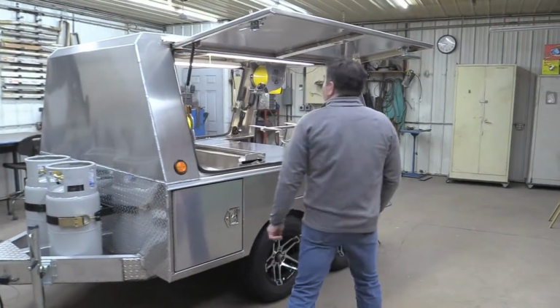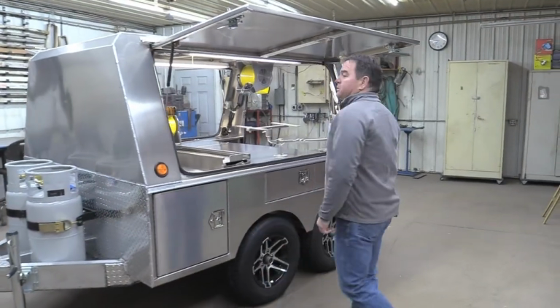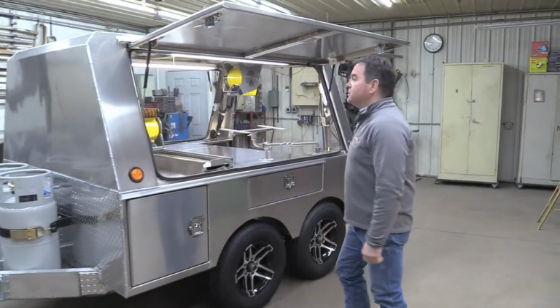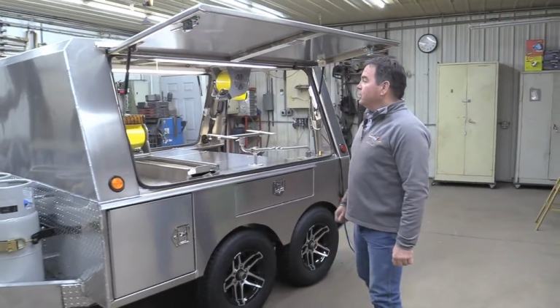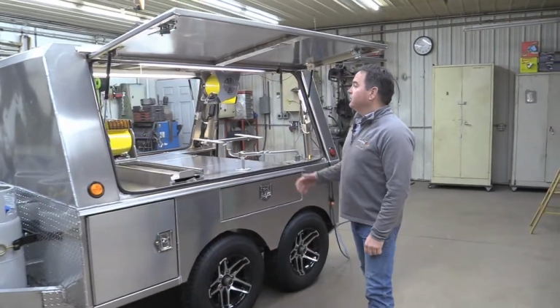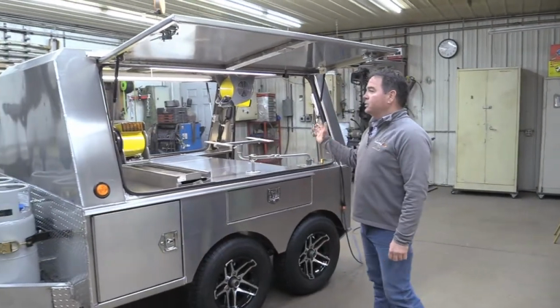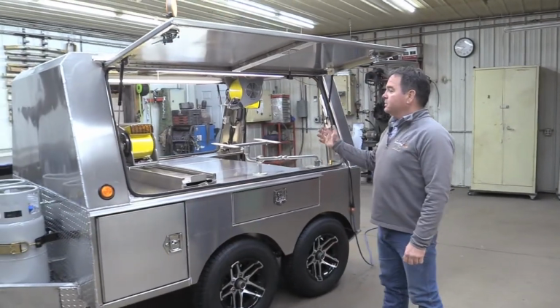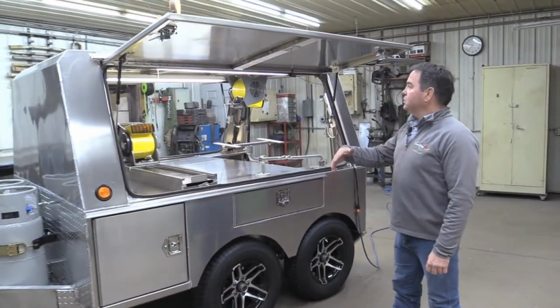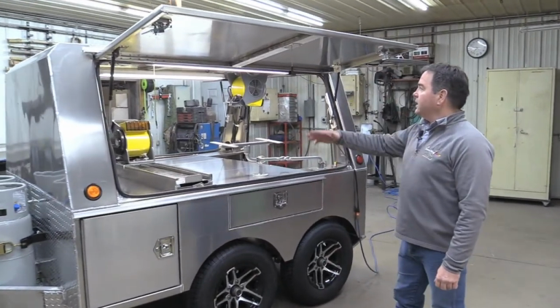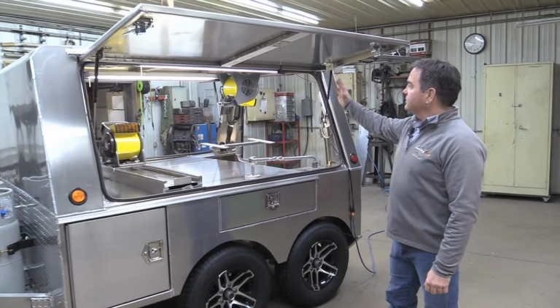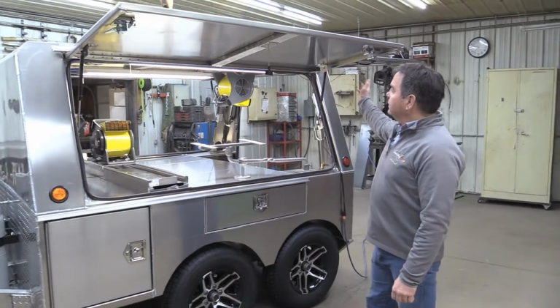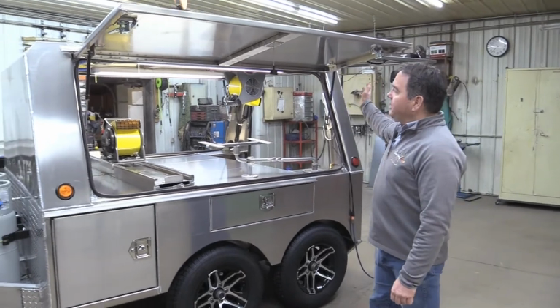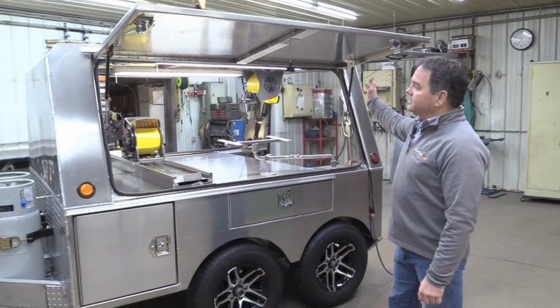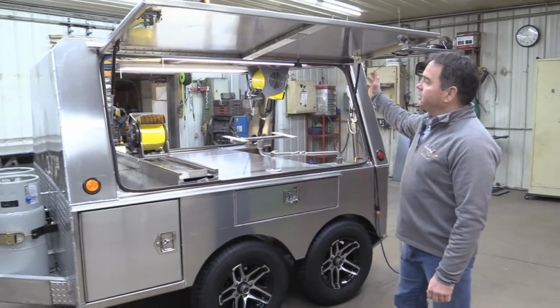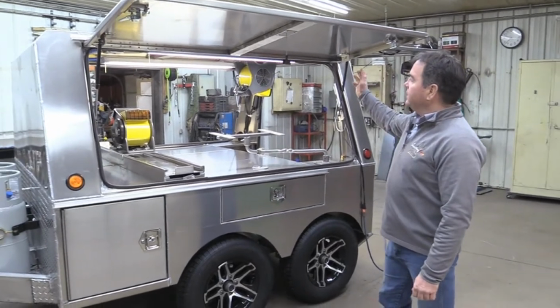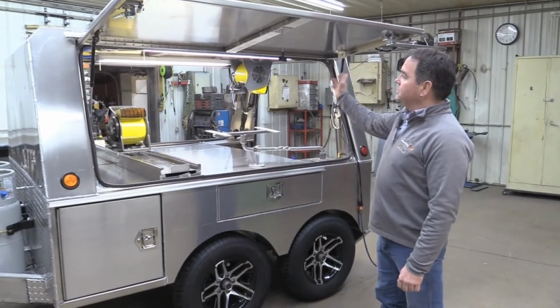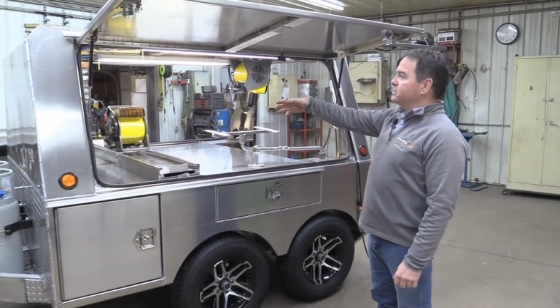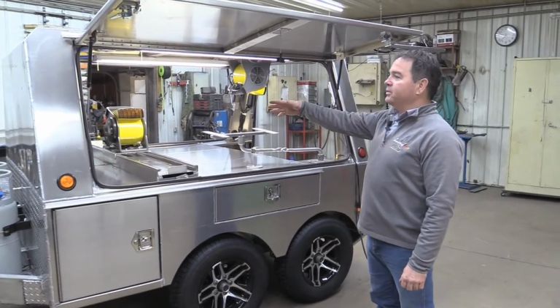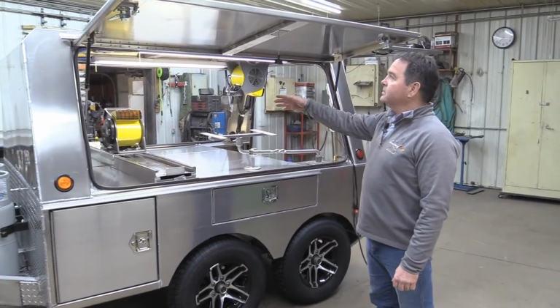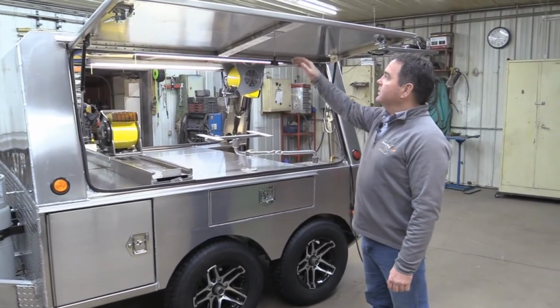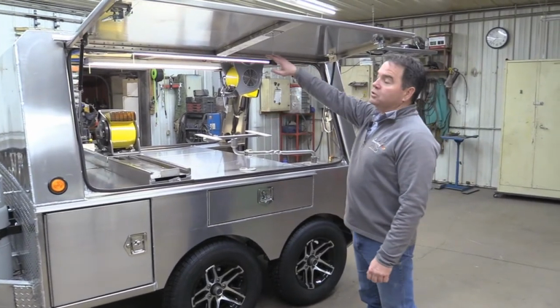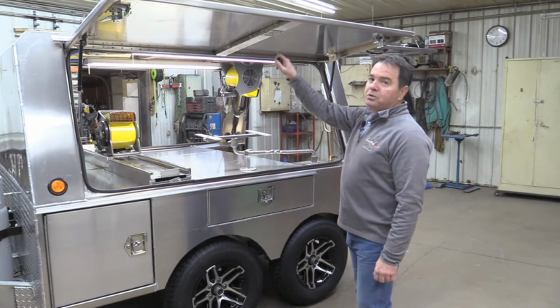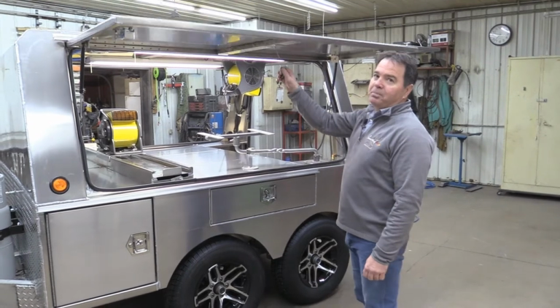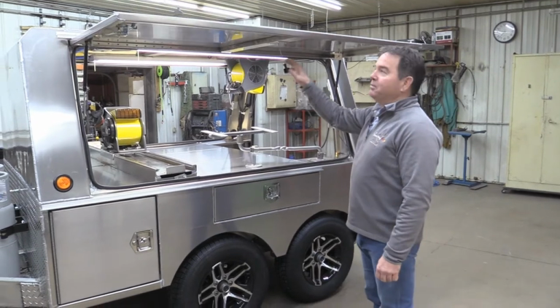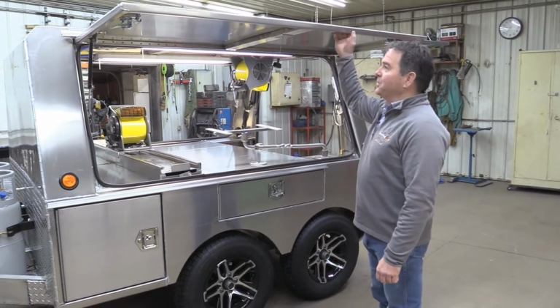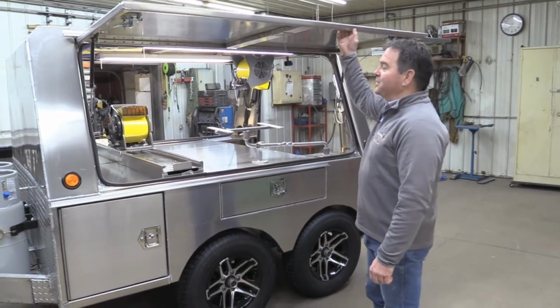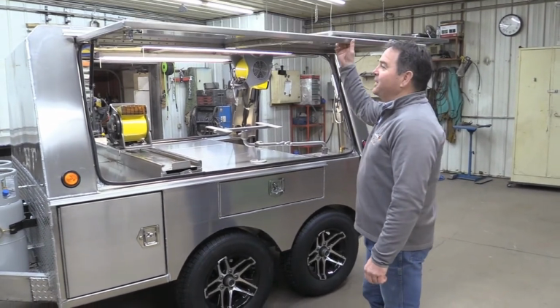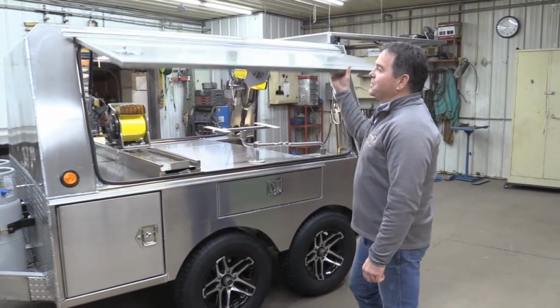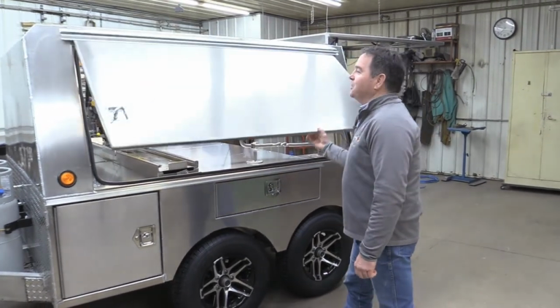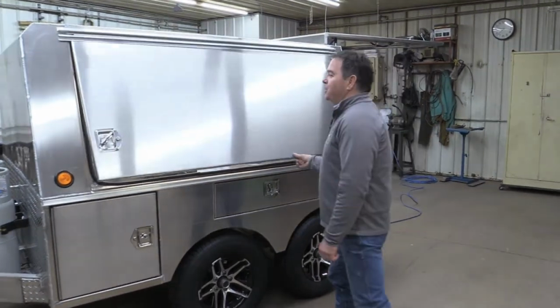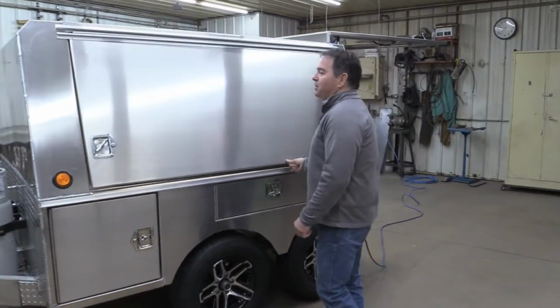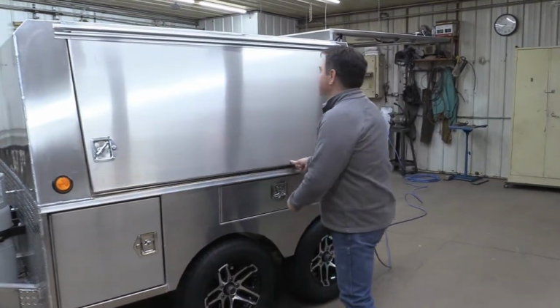This was a custom order: forge arms, tool slides, the basic standard package. She wanted some extra fans. She's short, so she wanted pull-downs for the doors, and we're putting those pull-downs in.